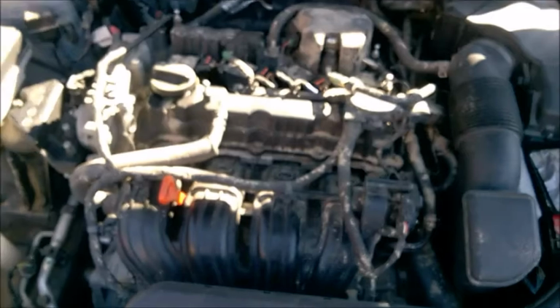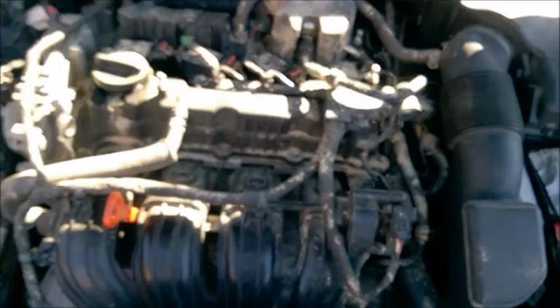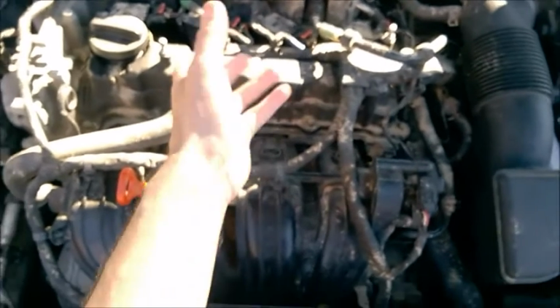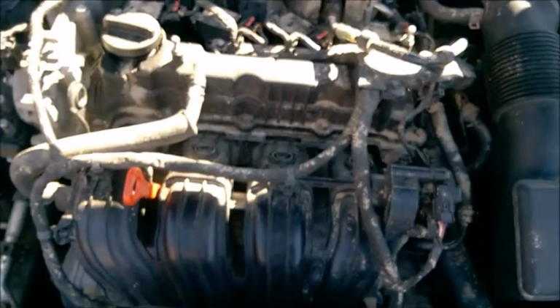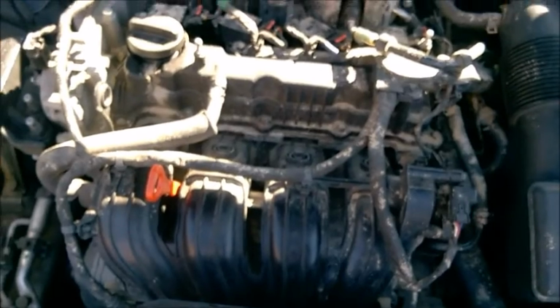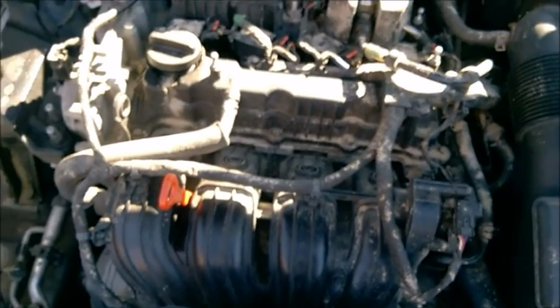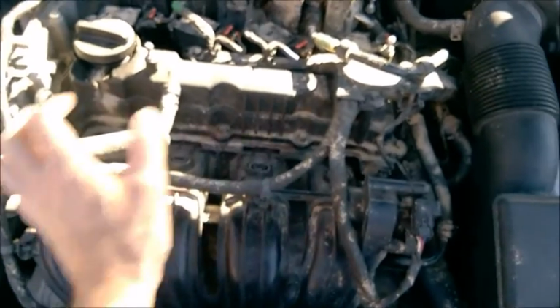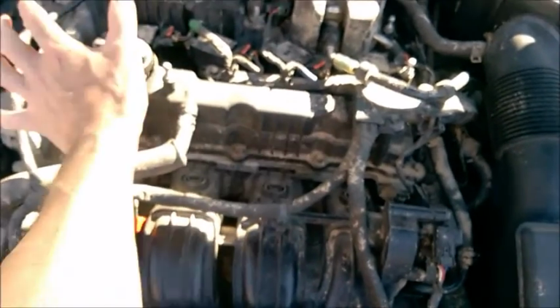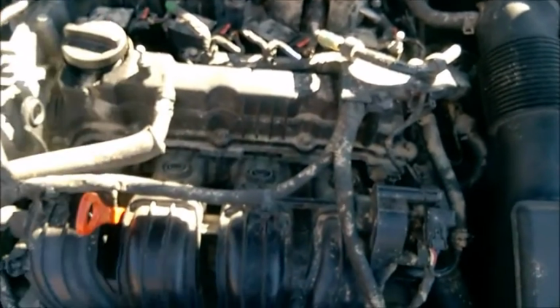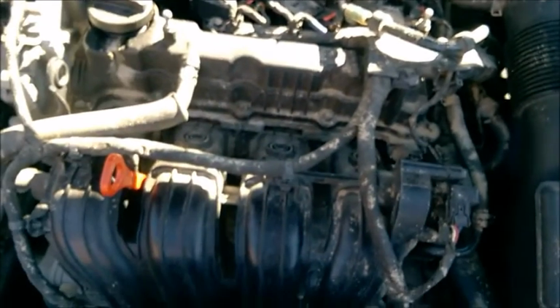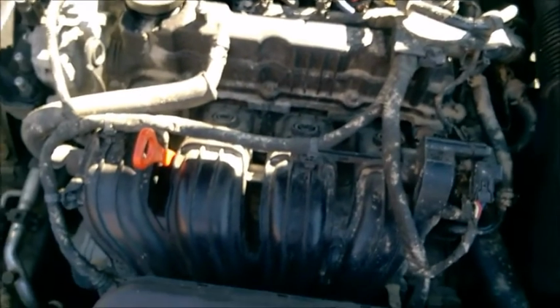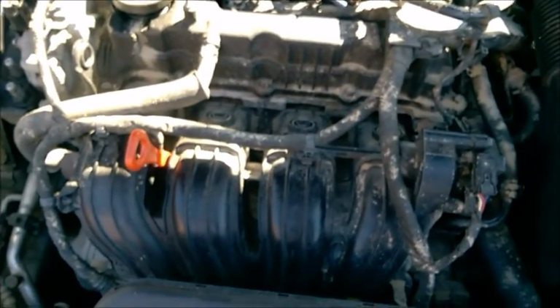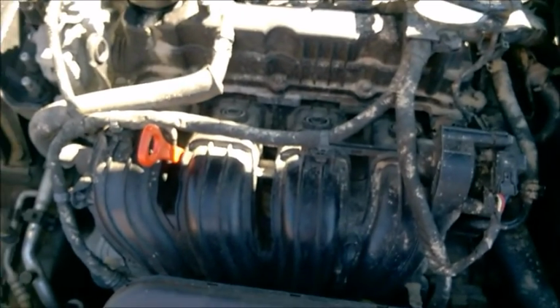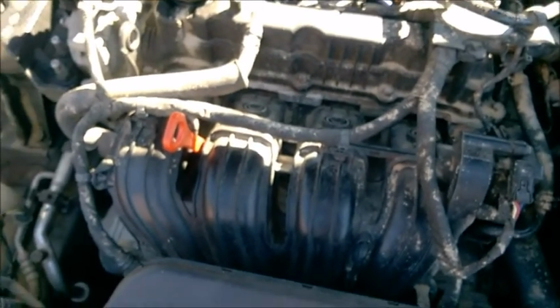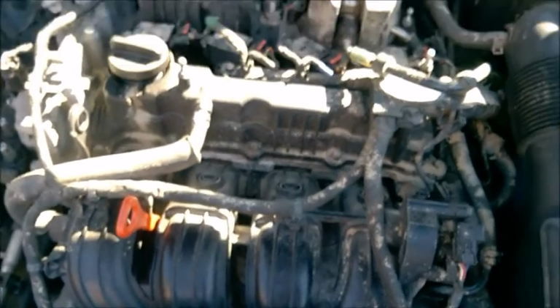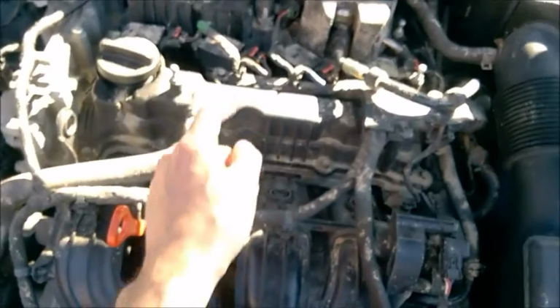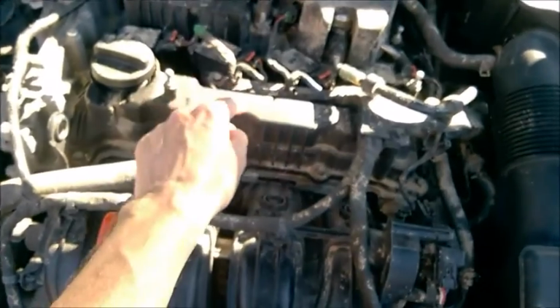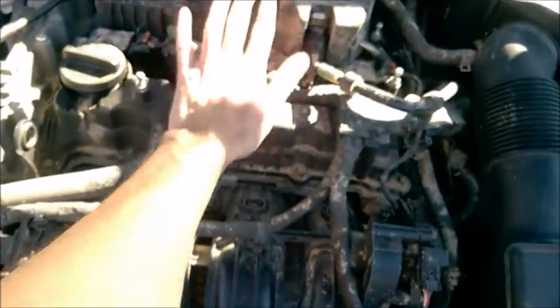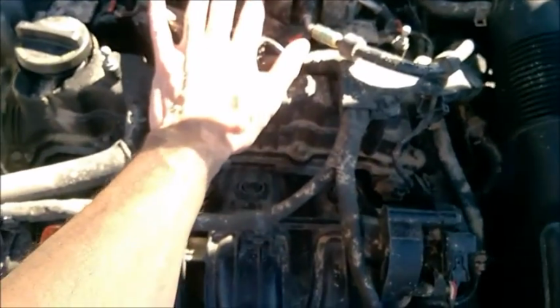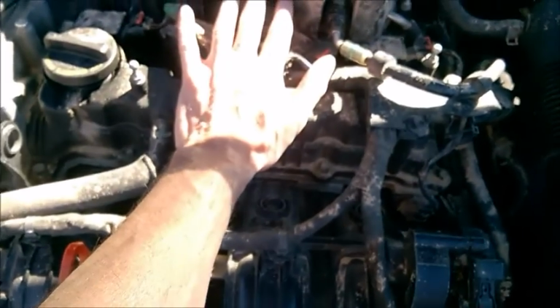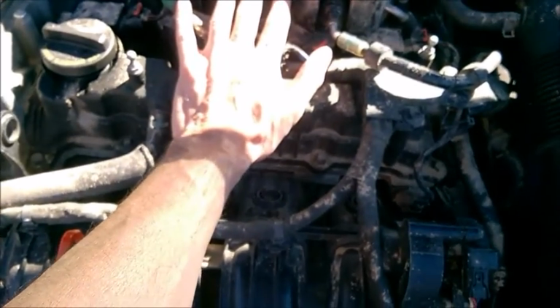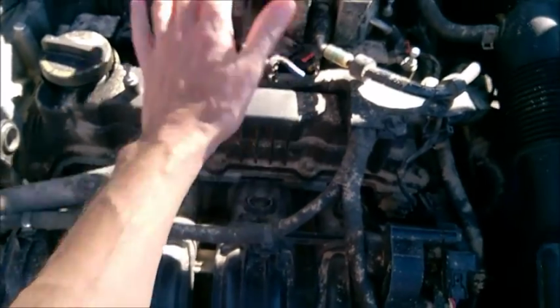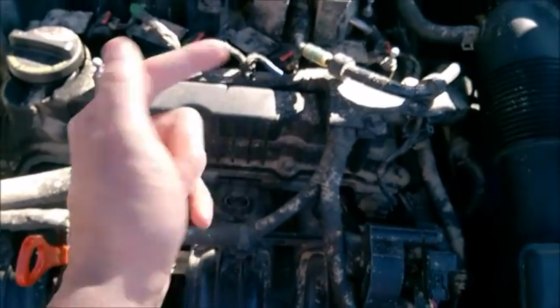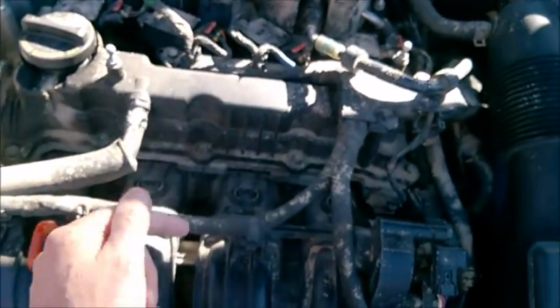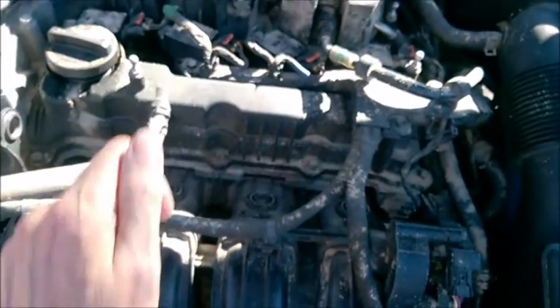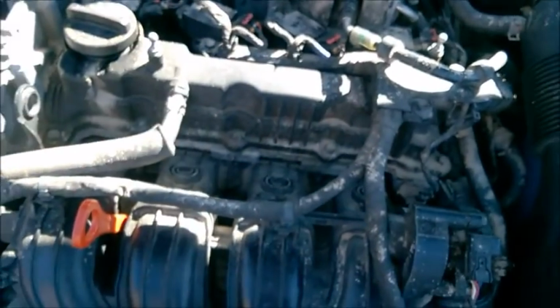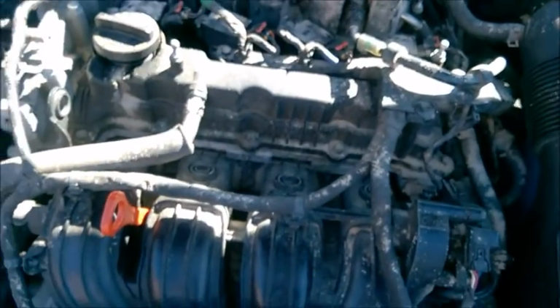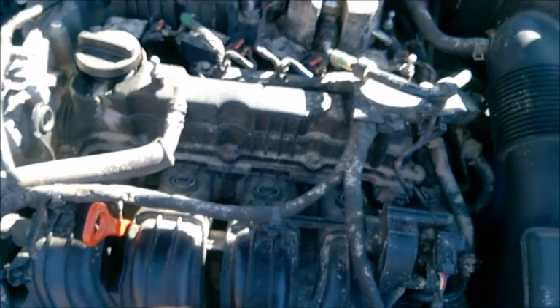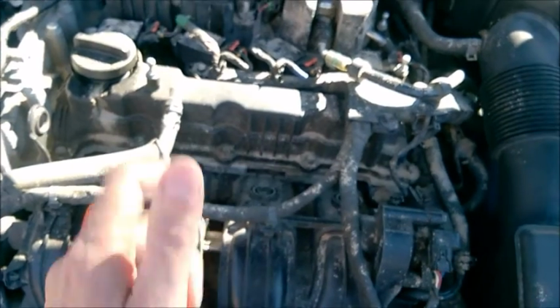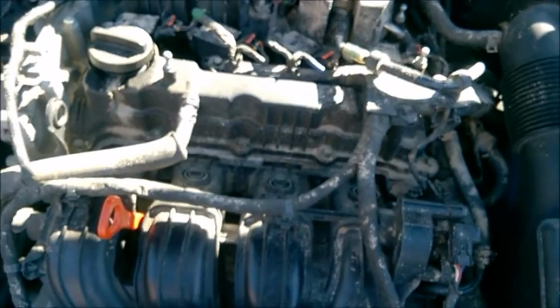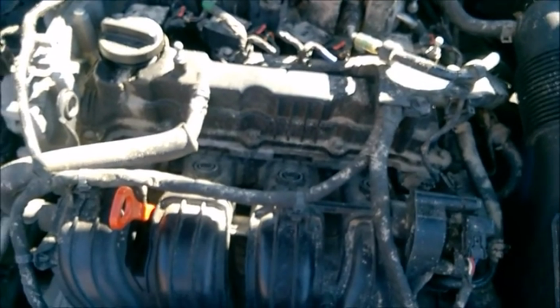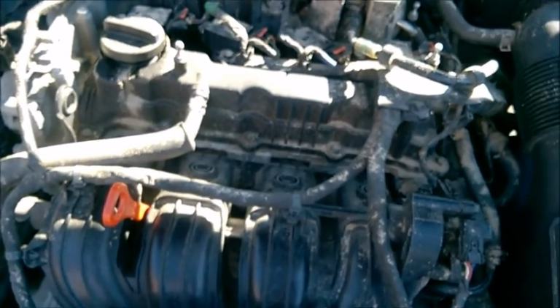This is a Hyundai point-for engine. It's dirty because I have to put powder on it — I'll talk about that later. Let's see it idle. The engine is absolutely cold. I'll start it up, let it idle, and then read it when it's warmed up.